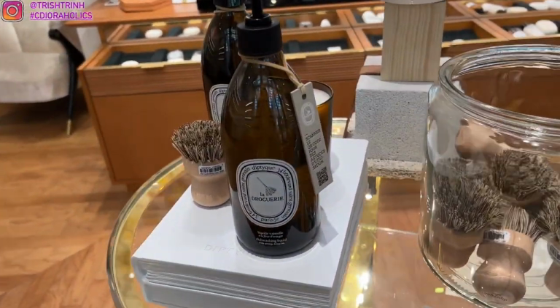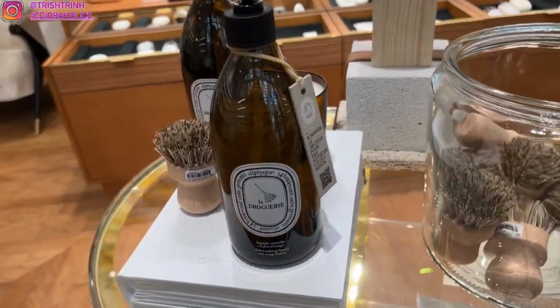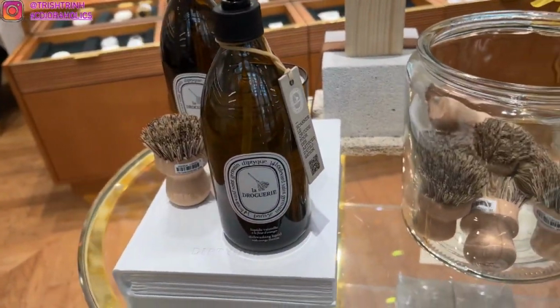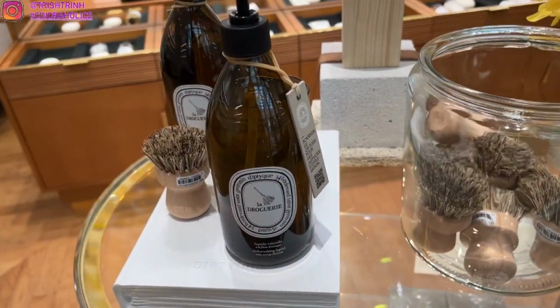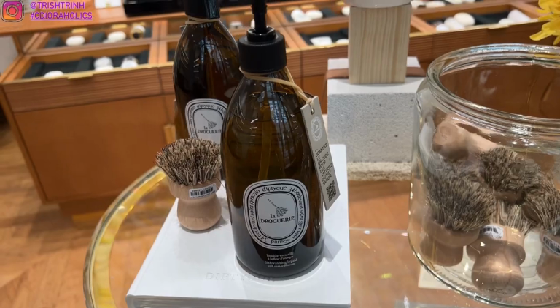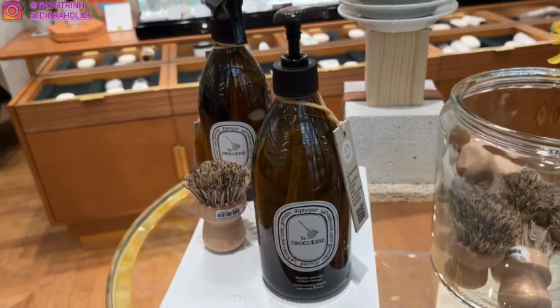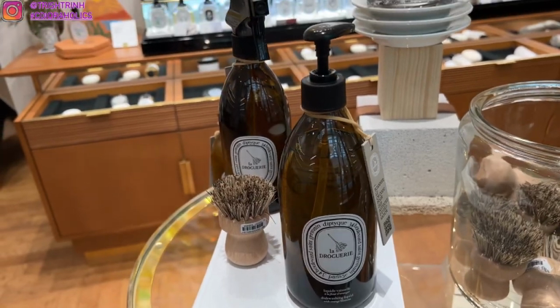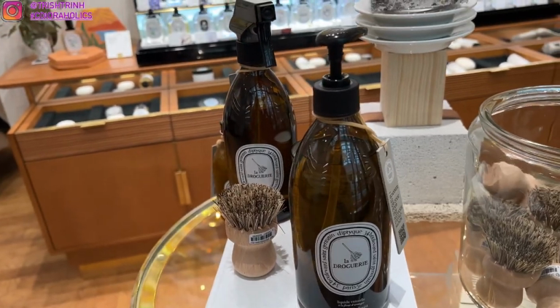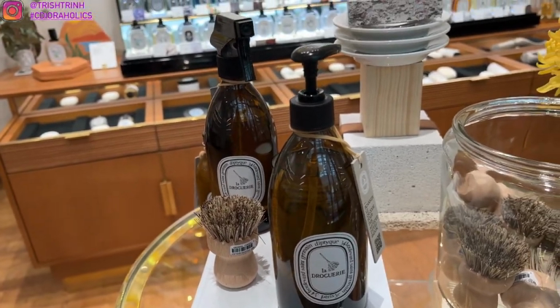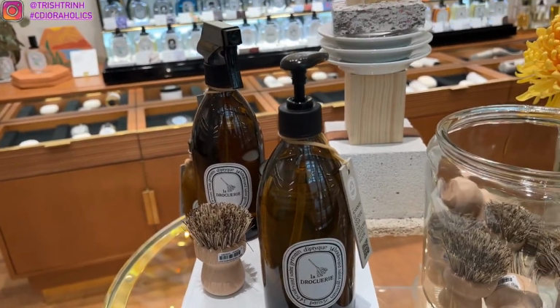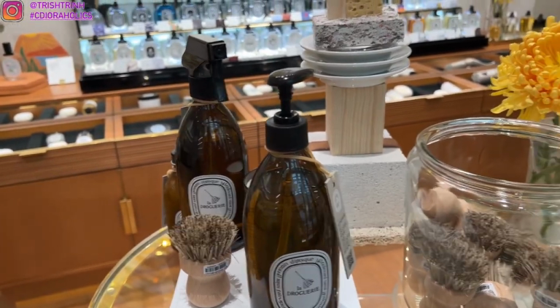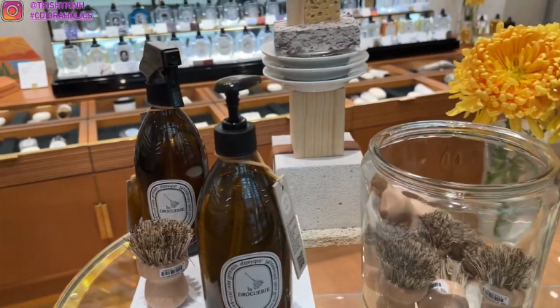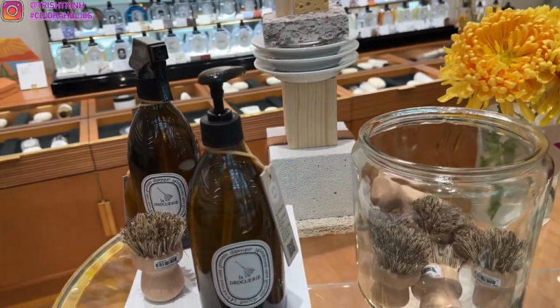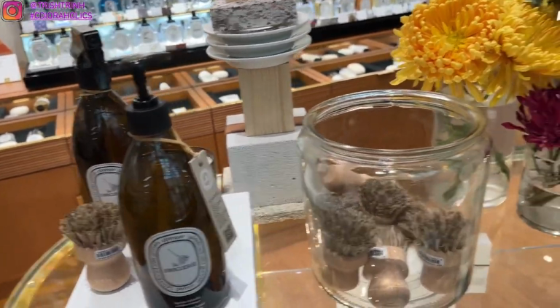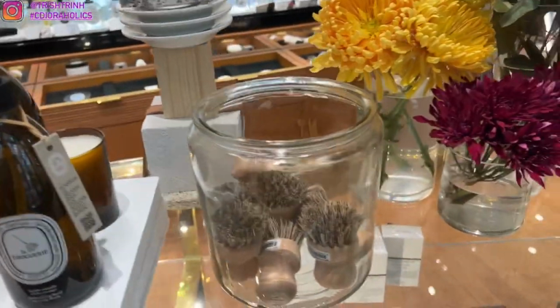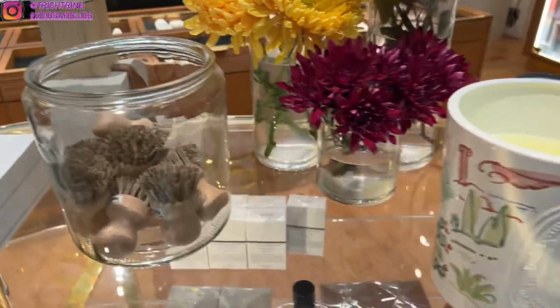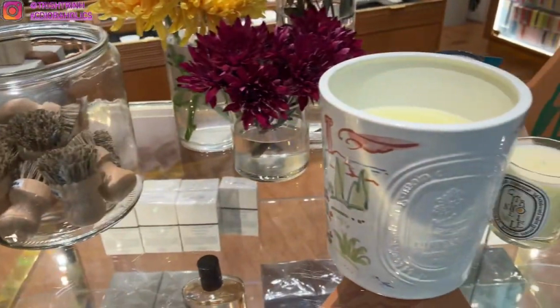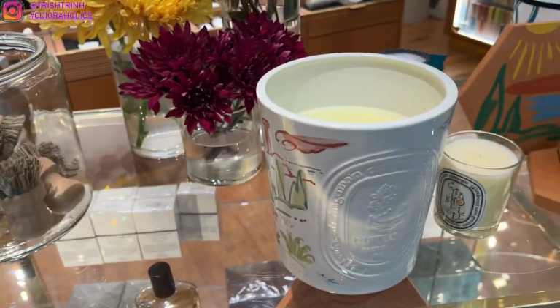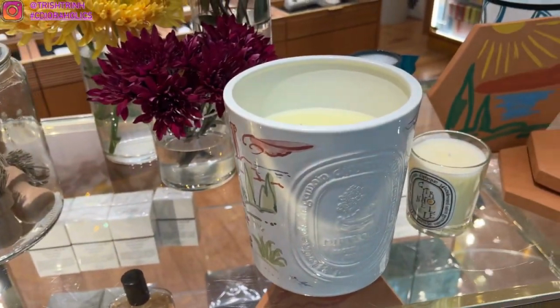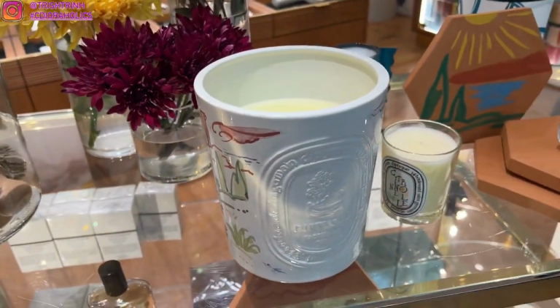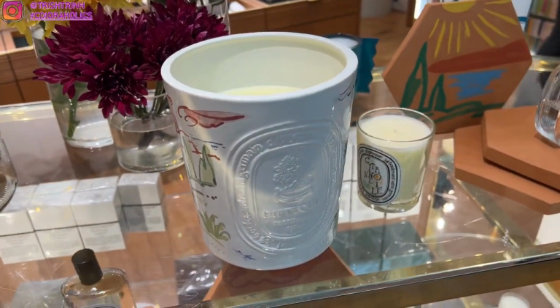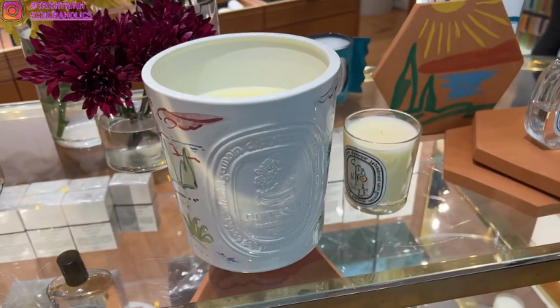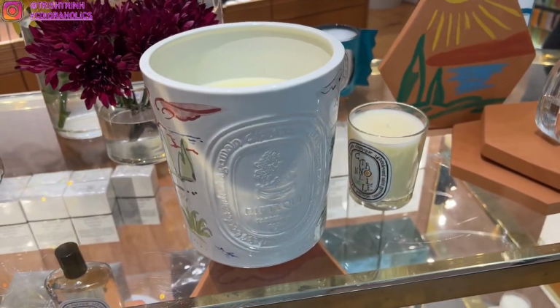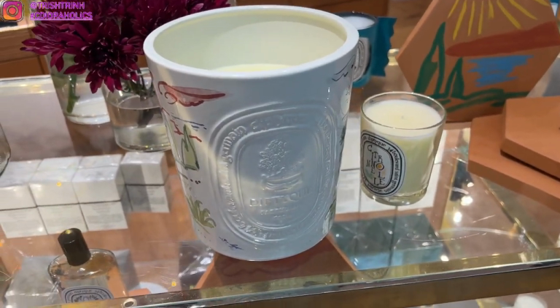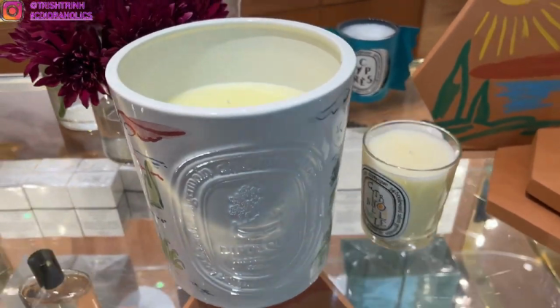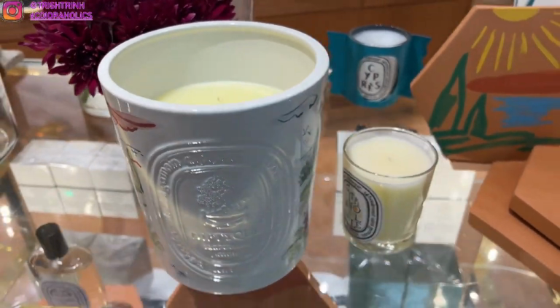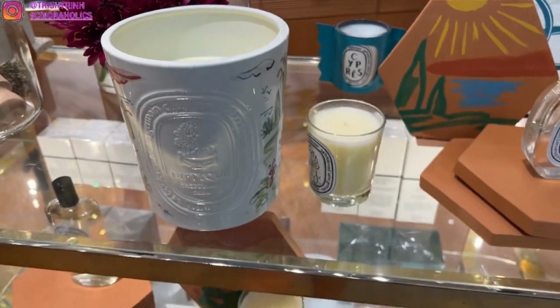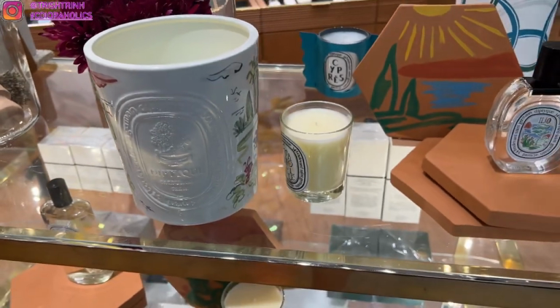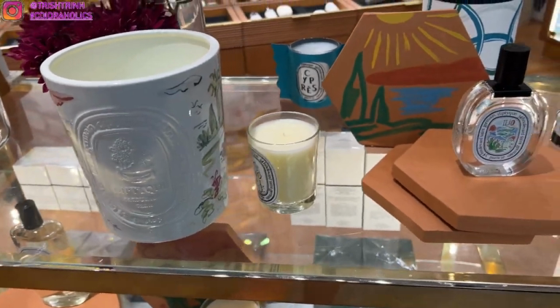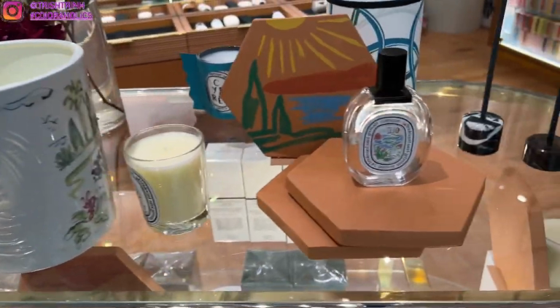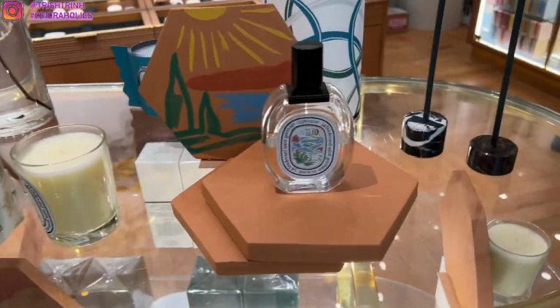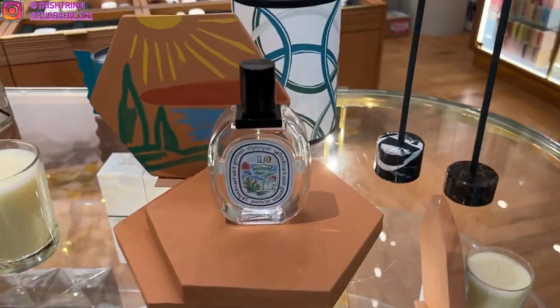There is a dish-like brush, an odor-removing candle that has basil in it, dish washing liquid which has orange blossom, also a multi-surface cleaner, and a leather and wood care lotion.